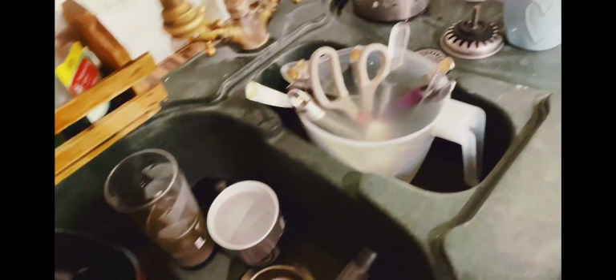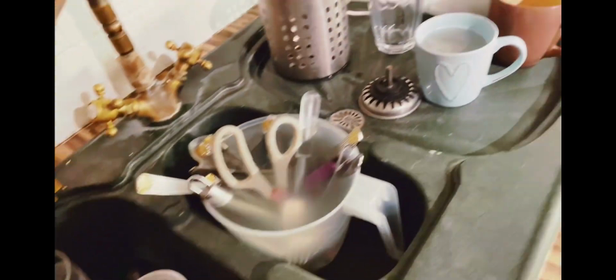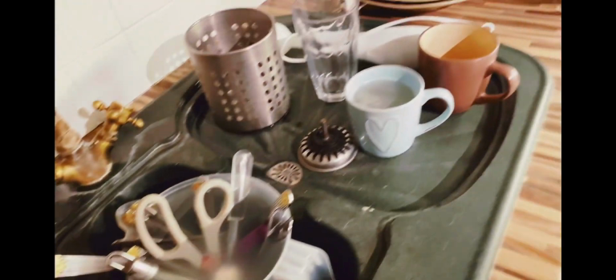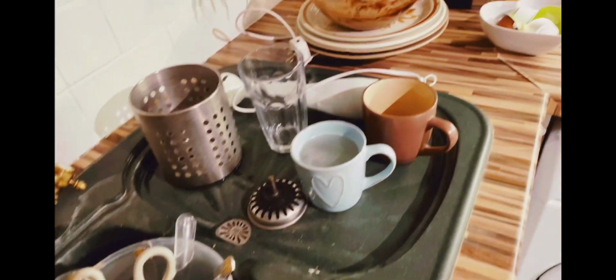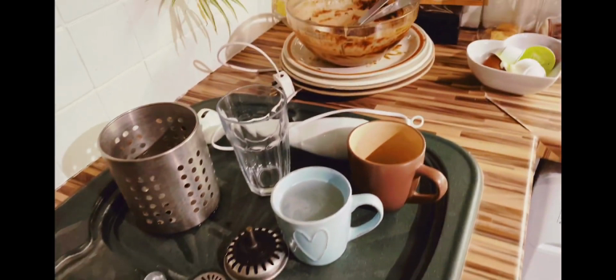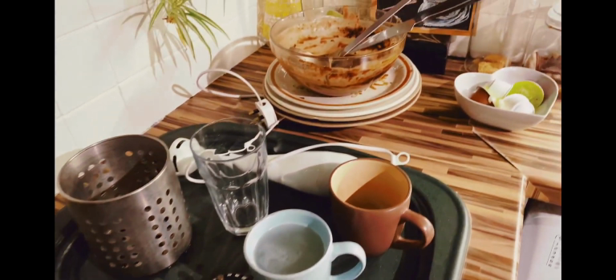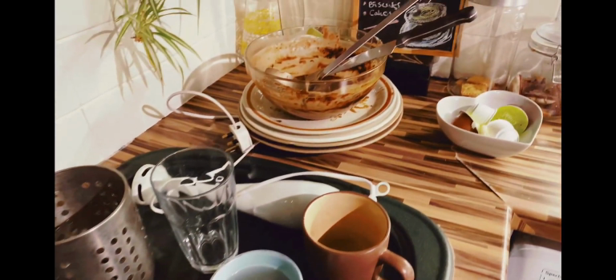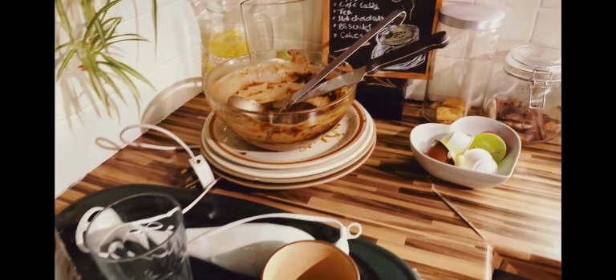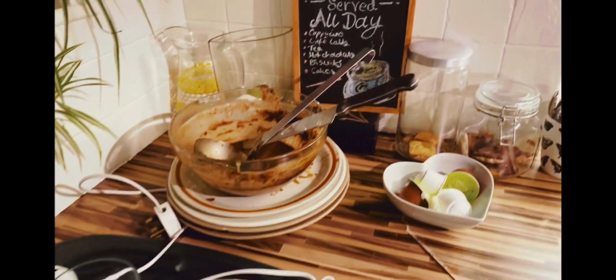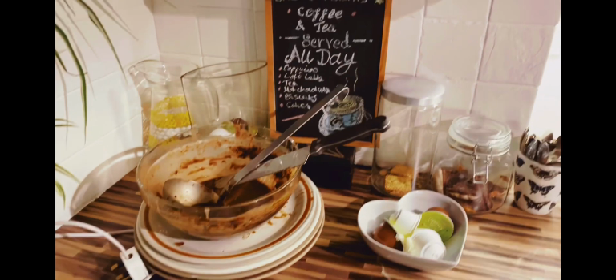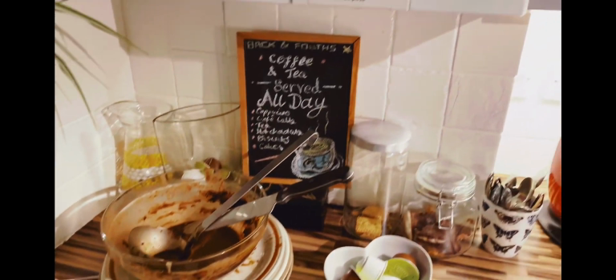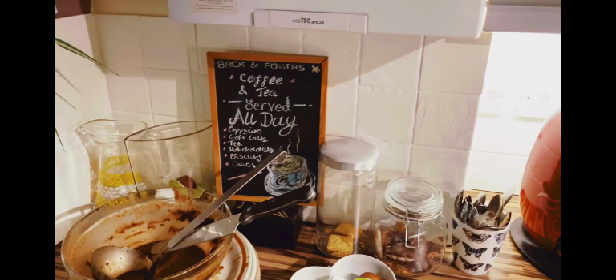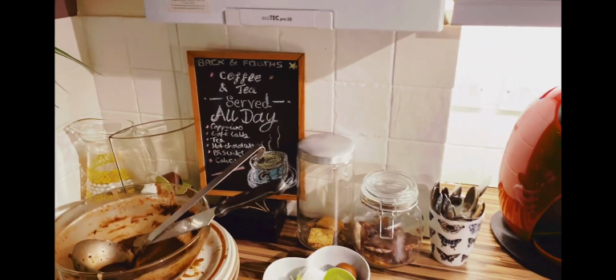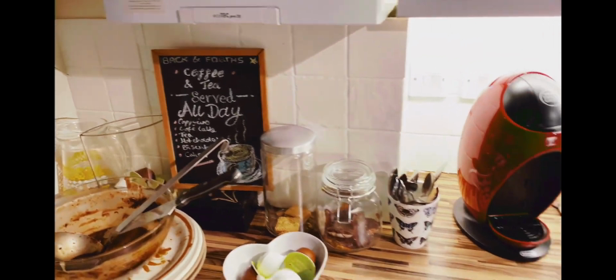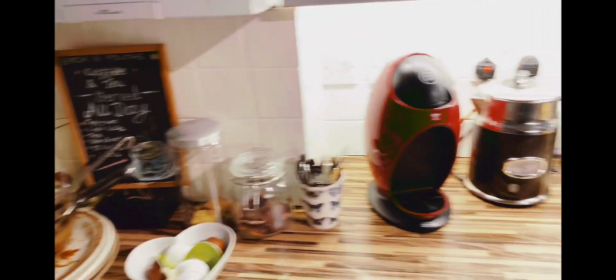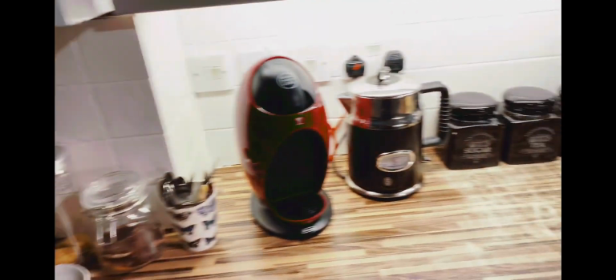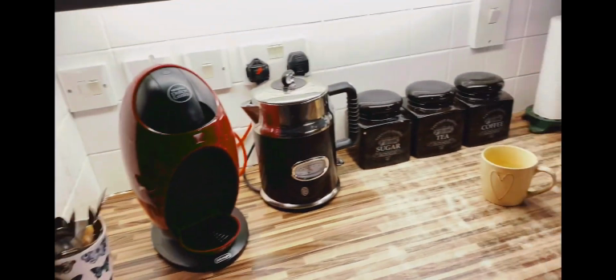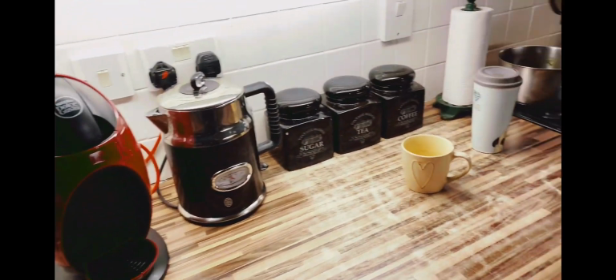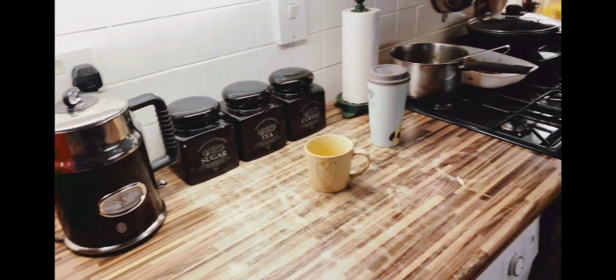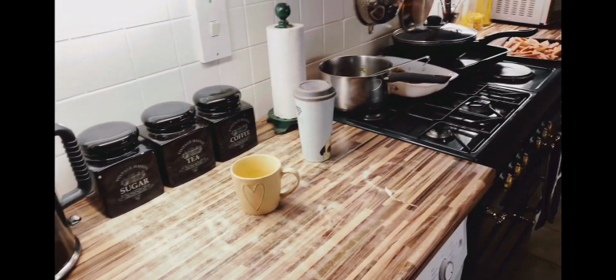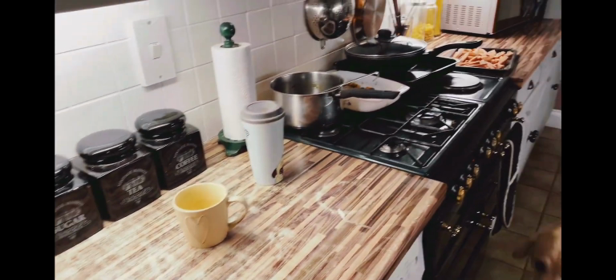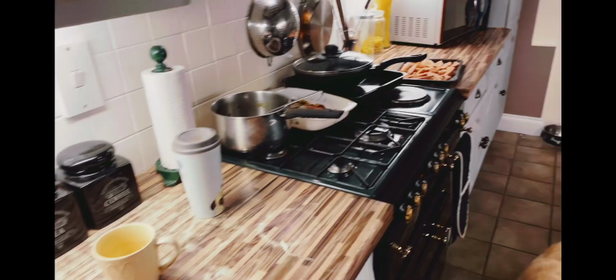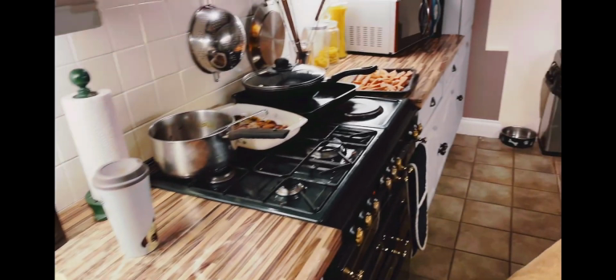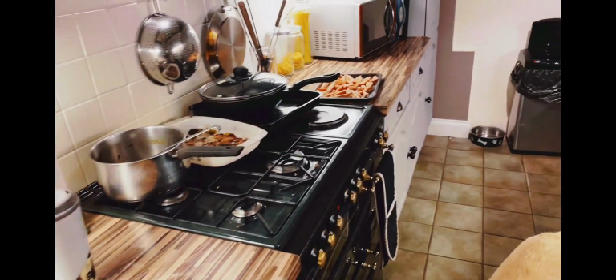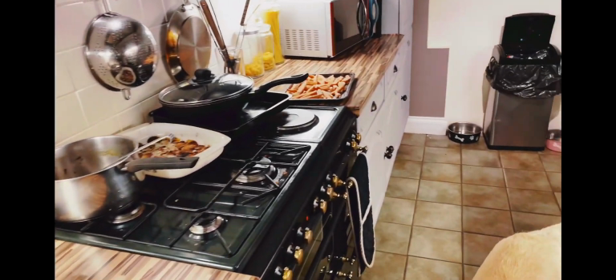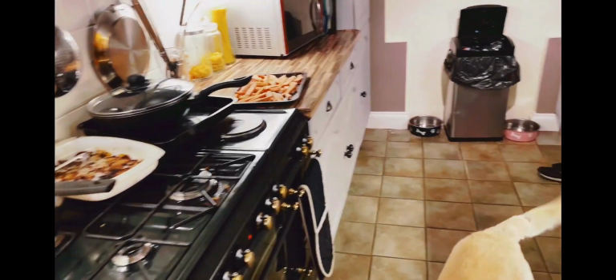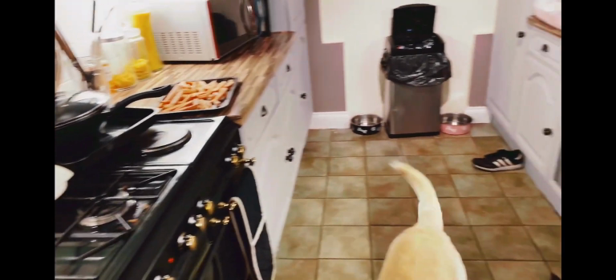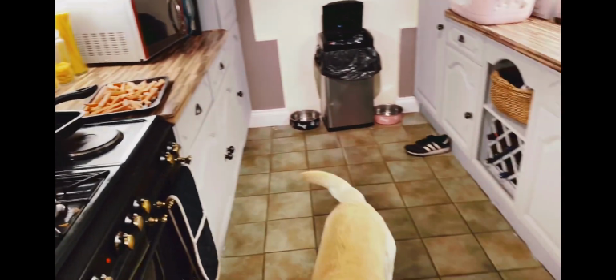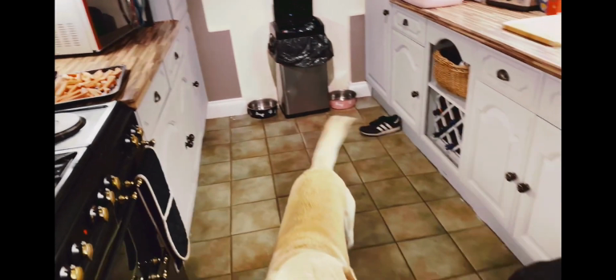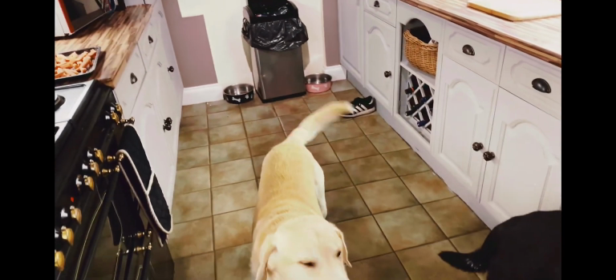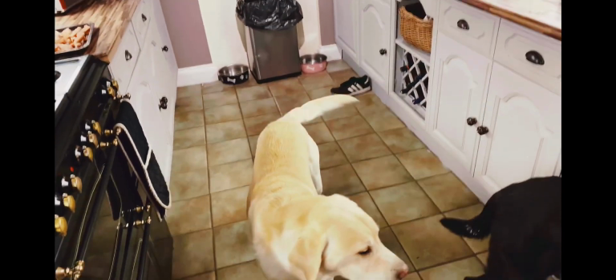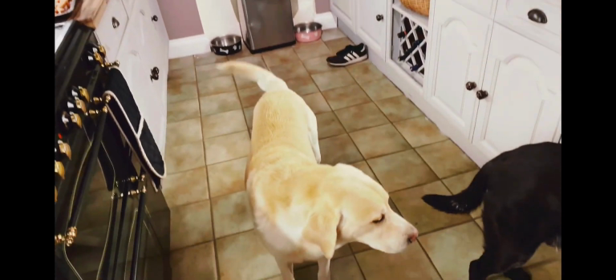Hi guys, it's Thursday night and my kitchen is a mess and I'm yet to cook tea, so I thought I'd make a video for you to cook and clean with me.